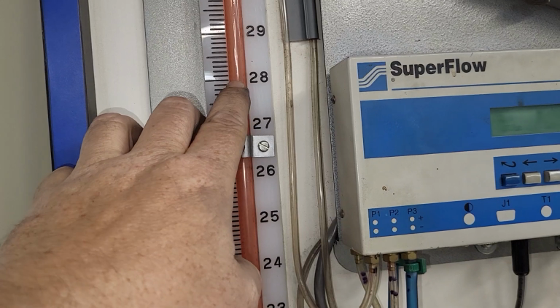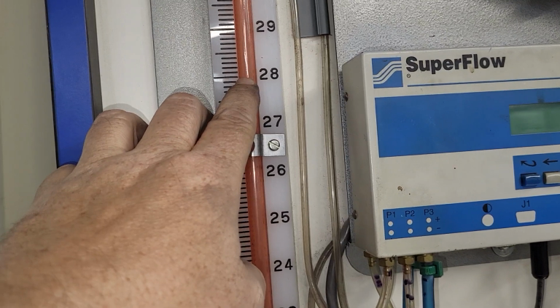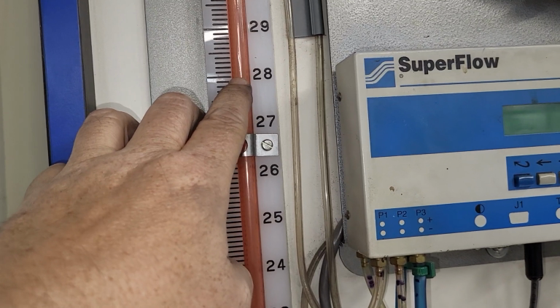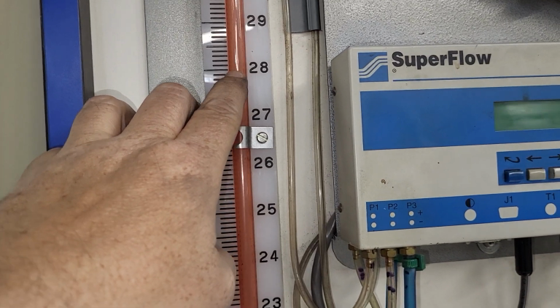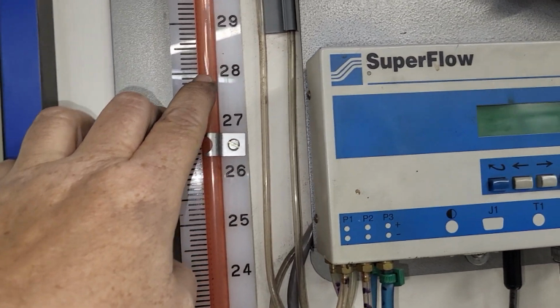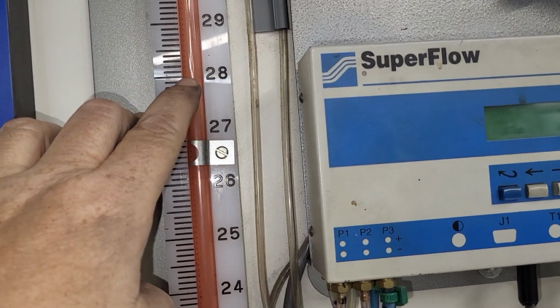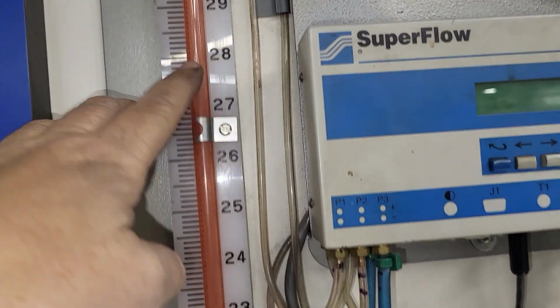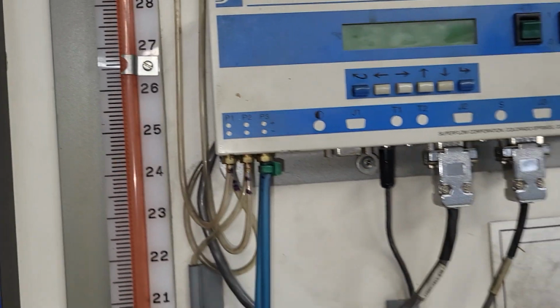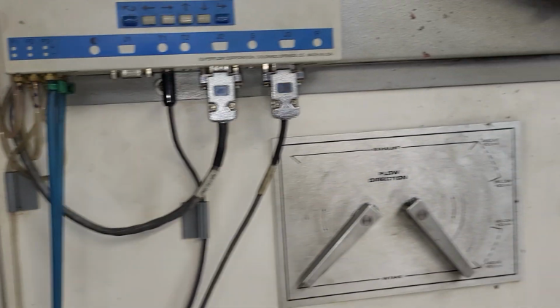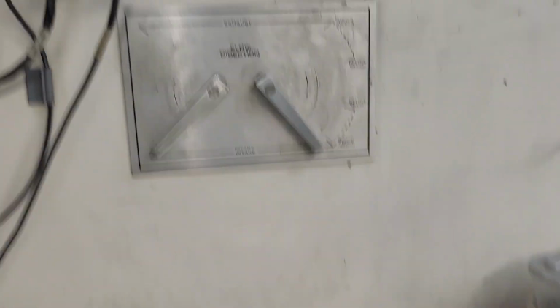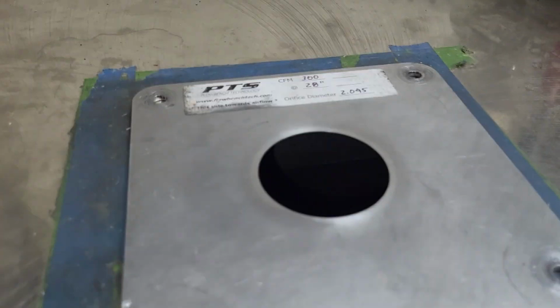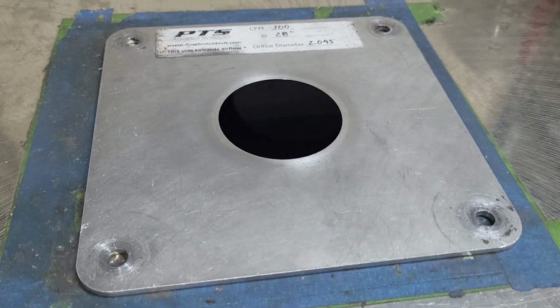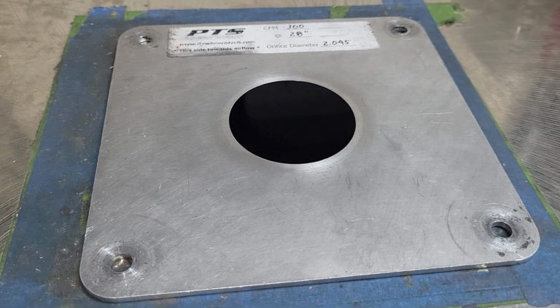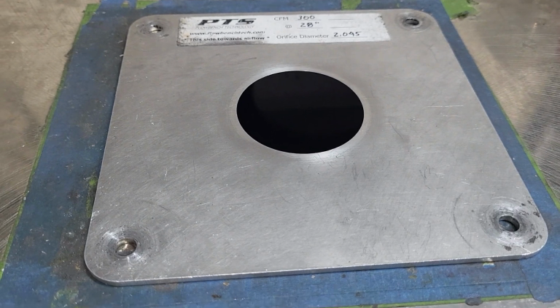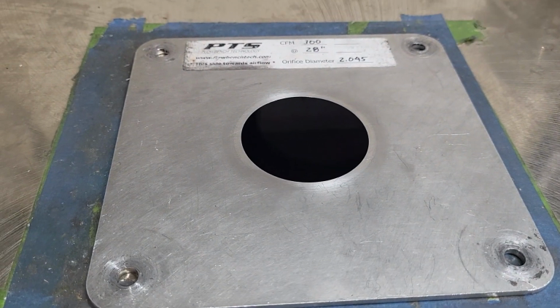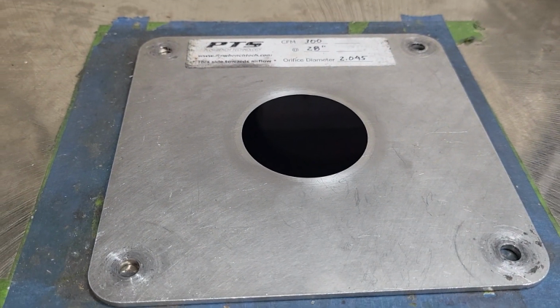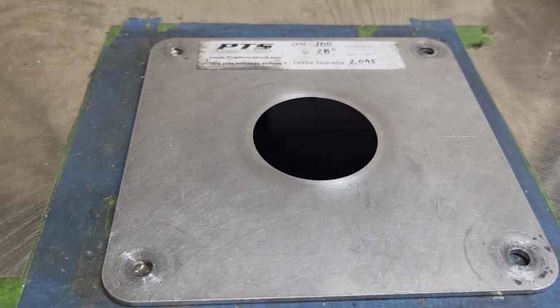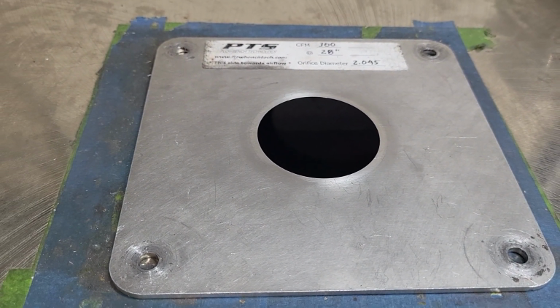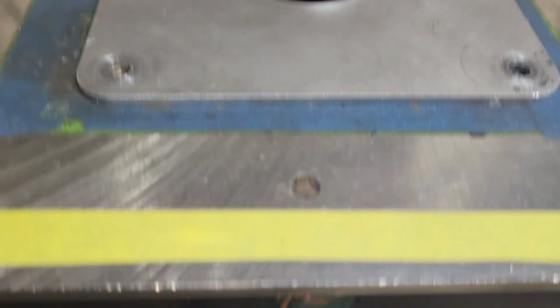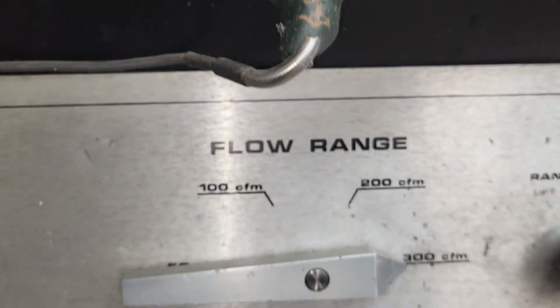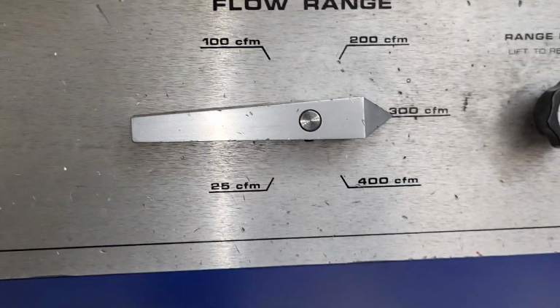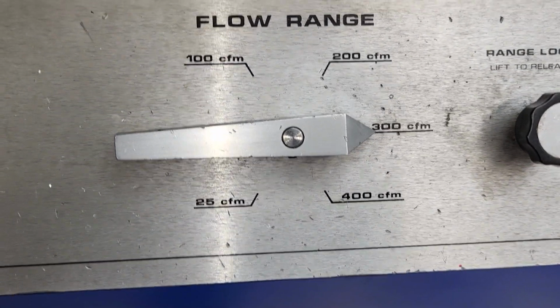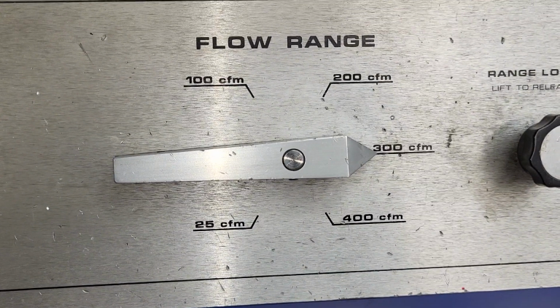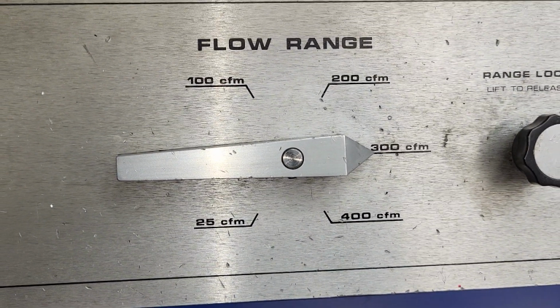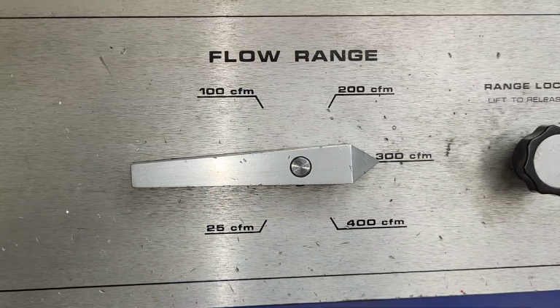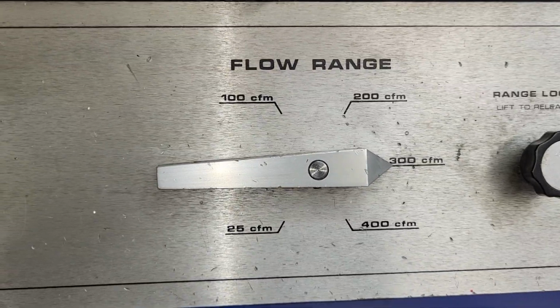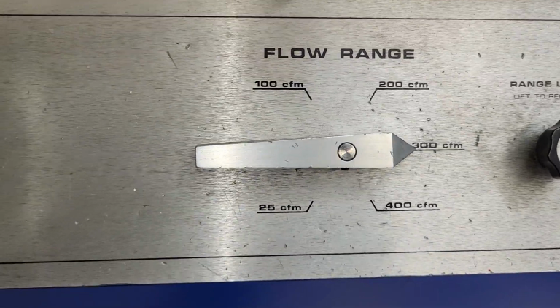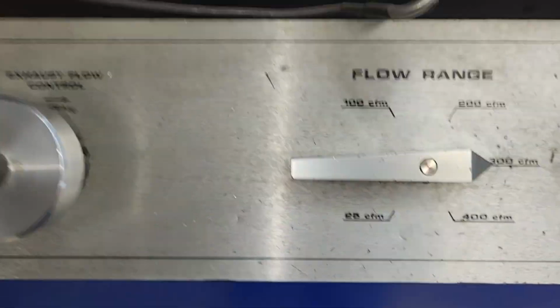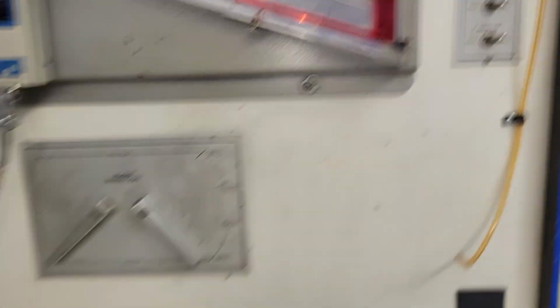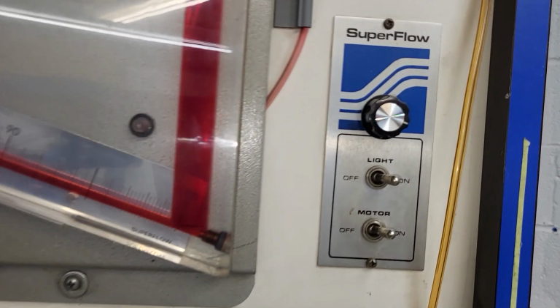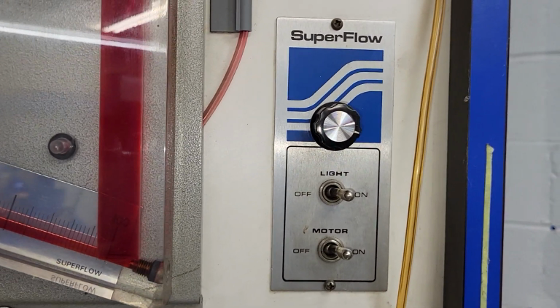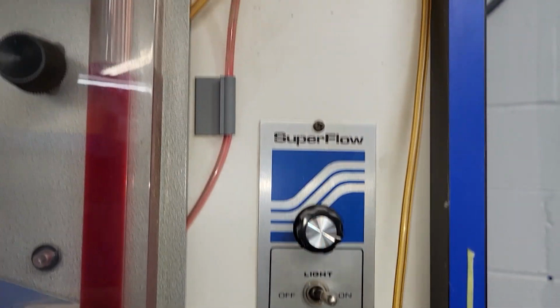If it's not, your whole calibration is off. Then you have to go through each plate and take an exhaust reading for each range.